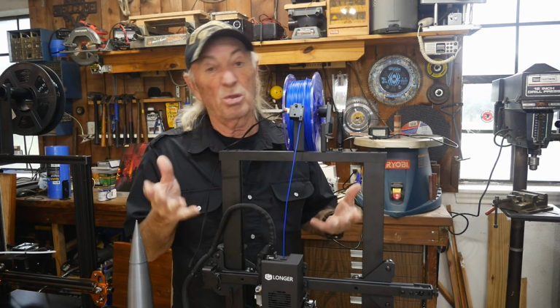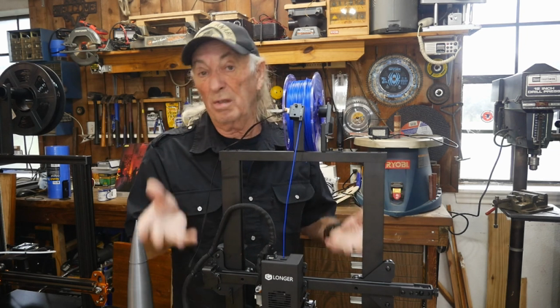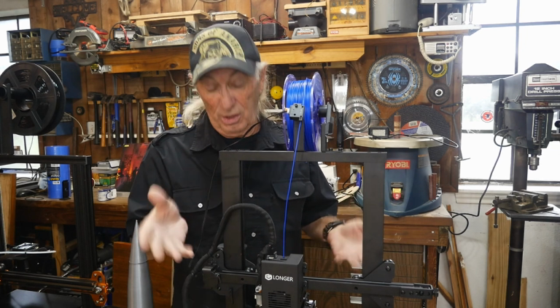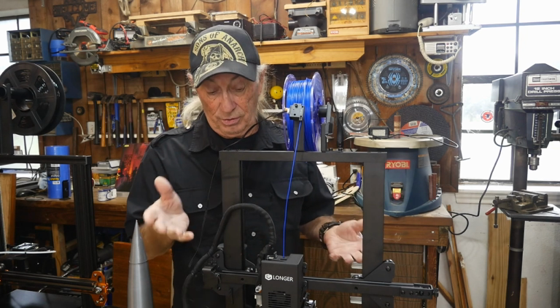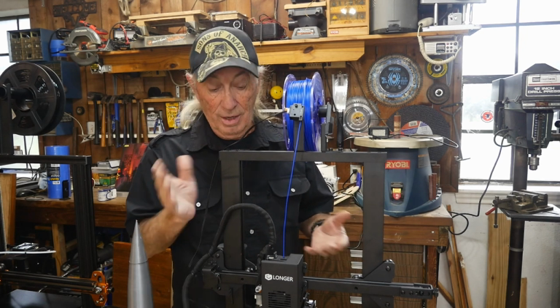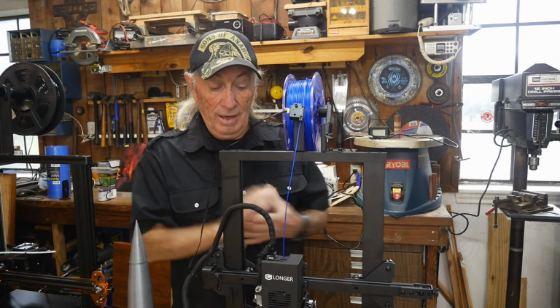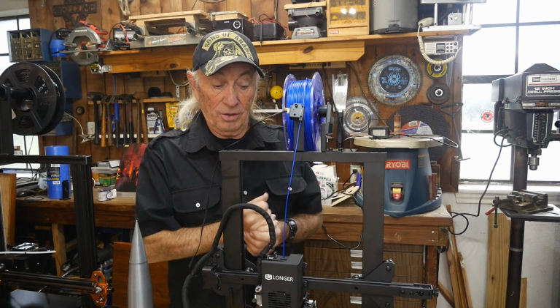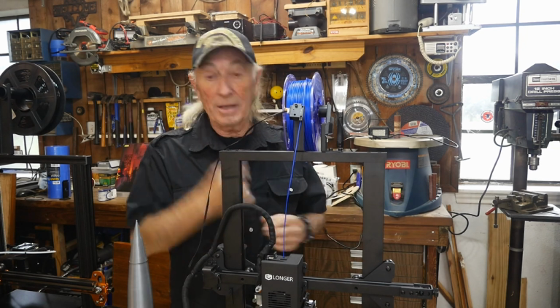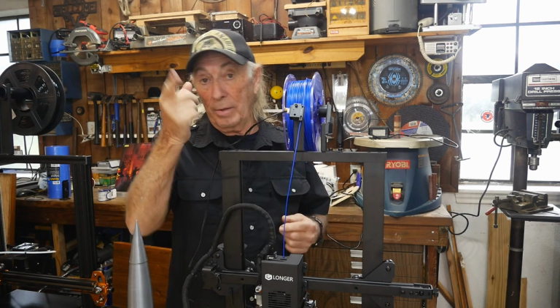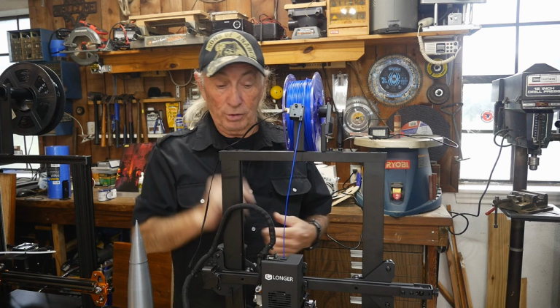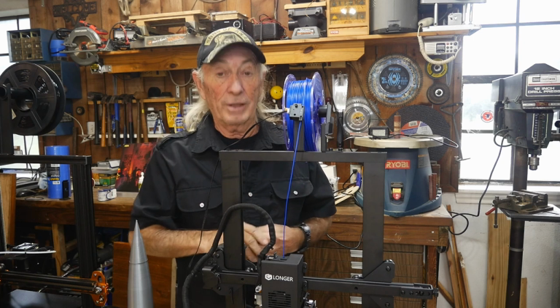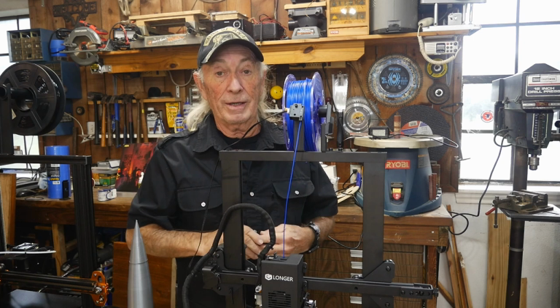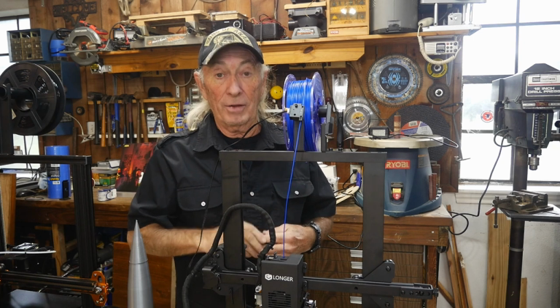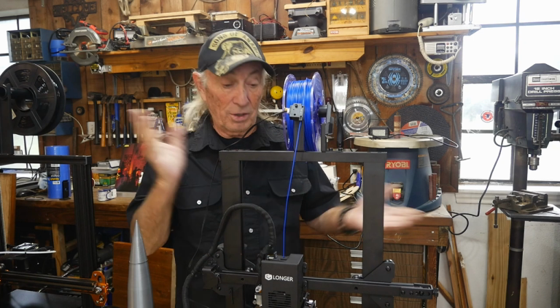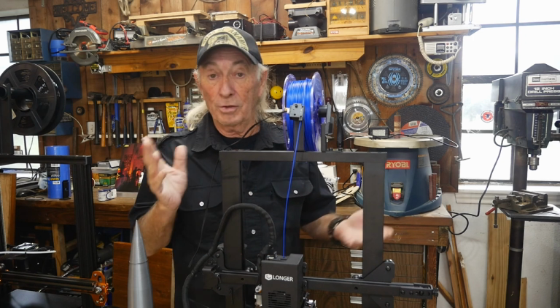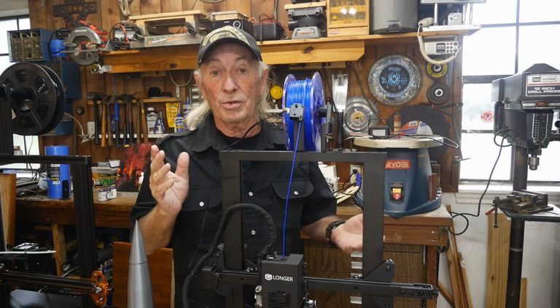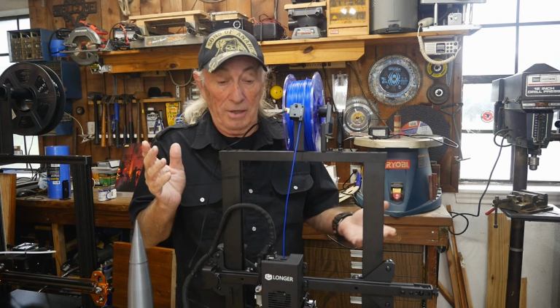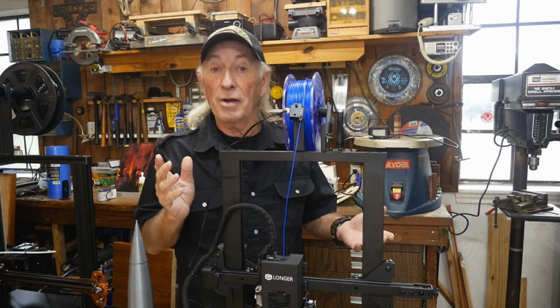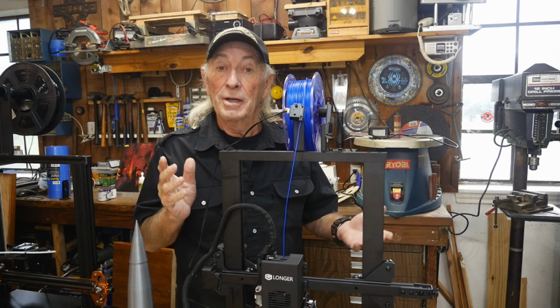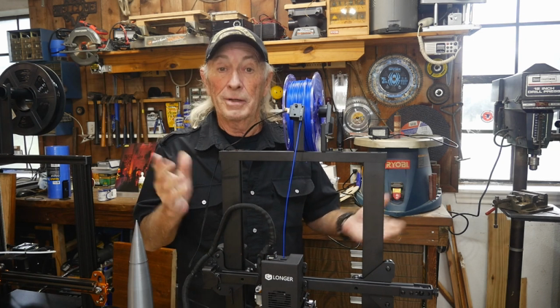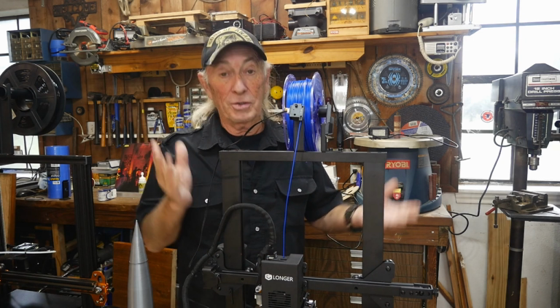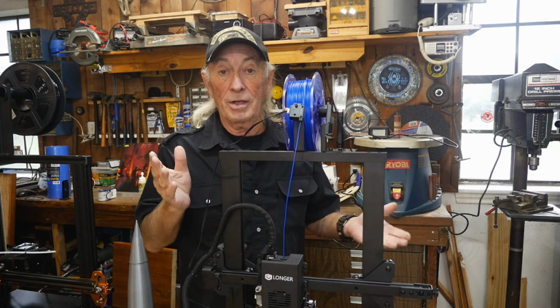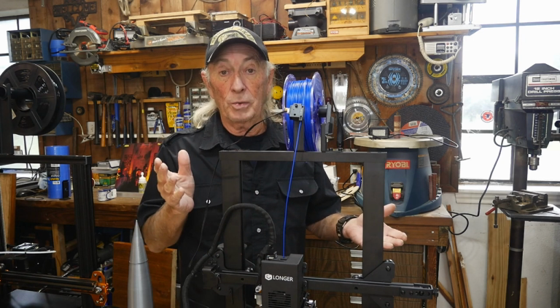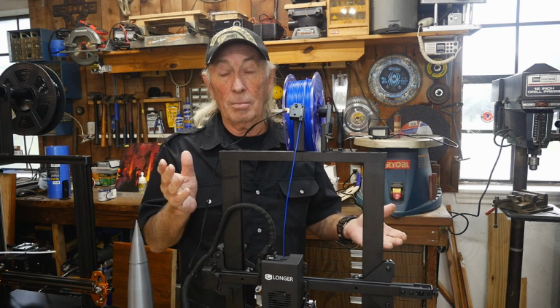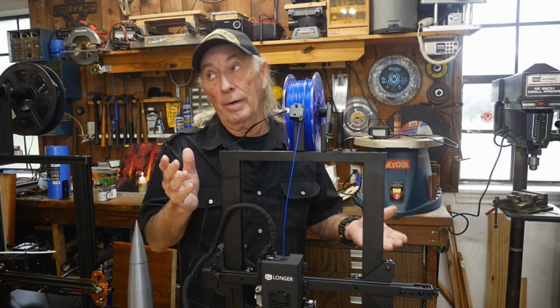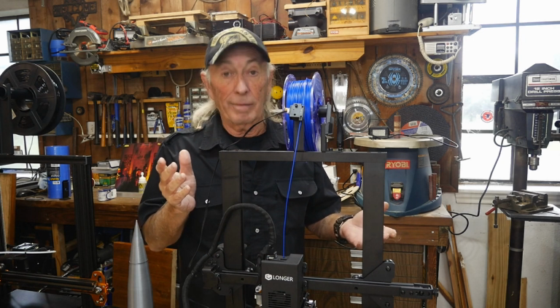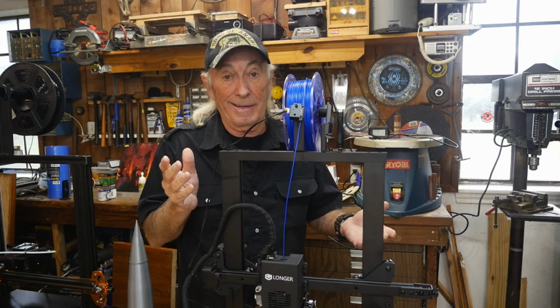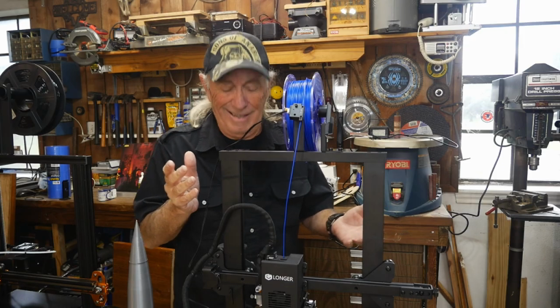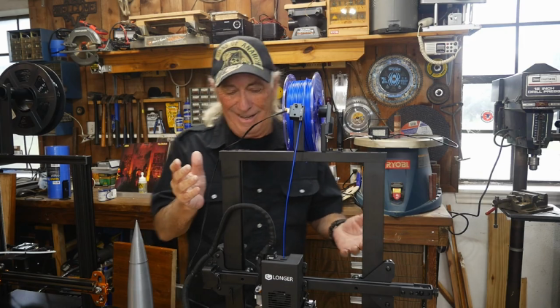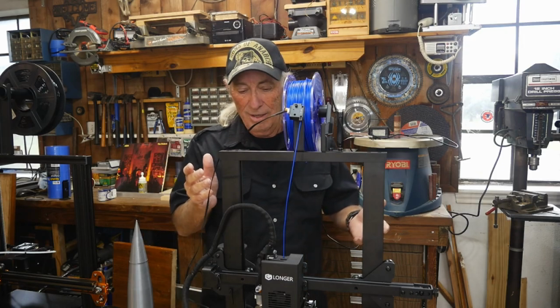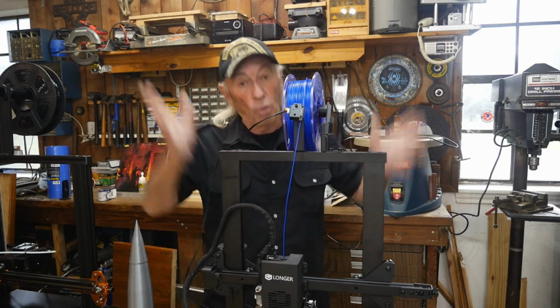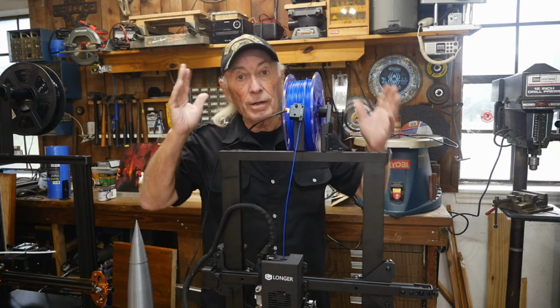Thanks everybody for tuning in. This is Coffee and Tools signing off until I see you next week on Monday — over and out.